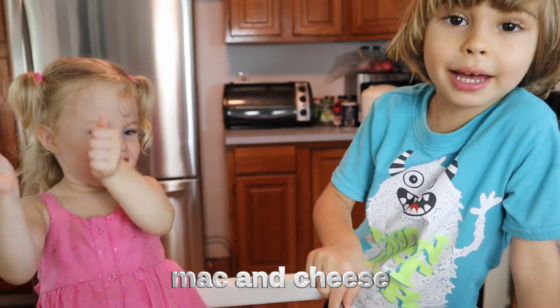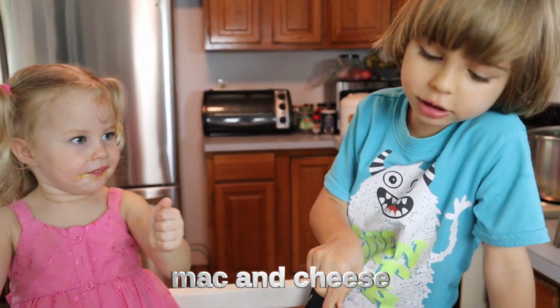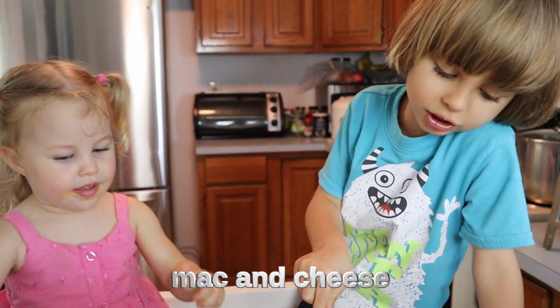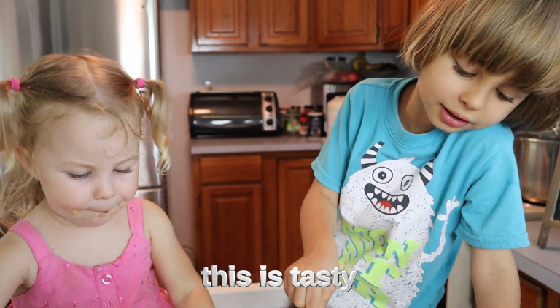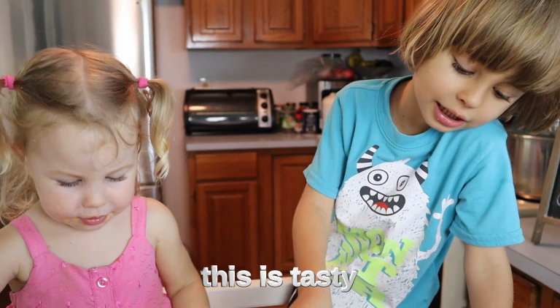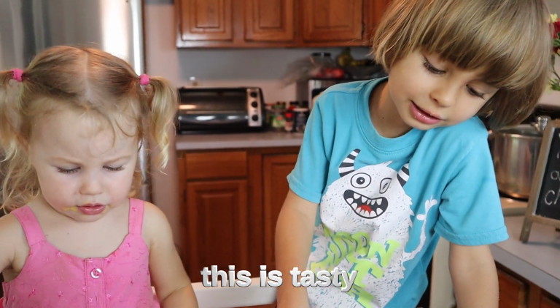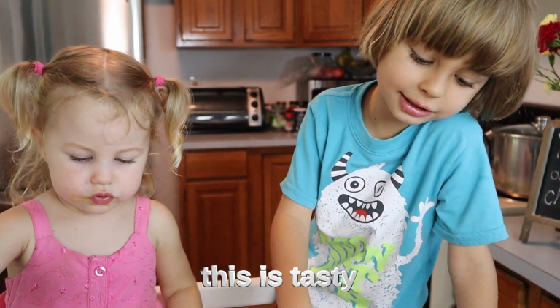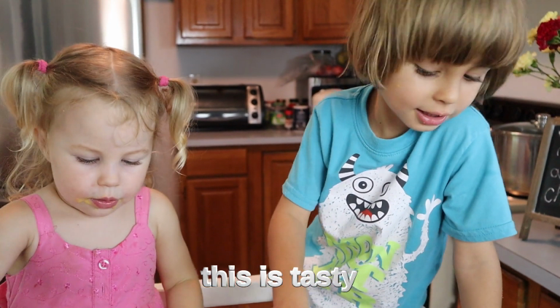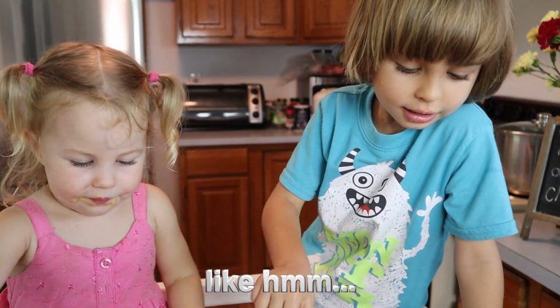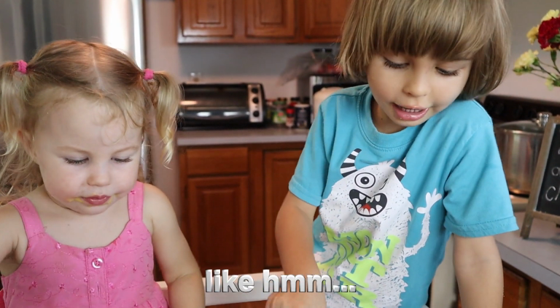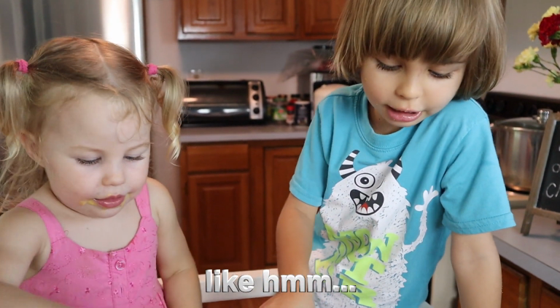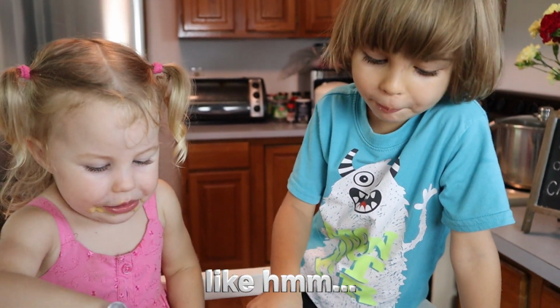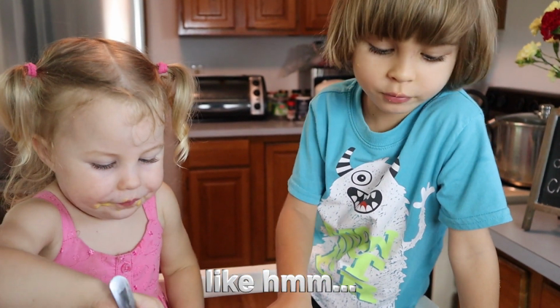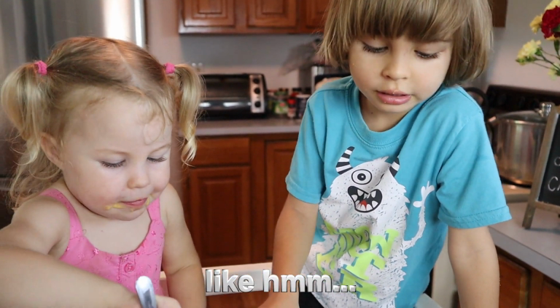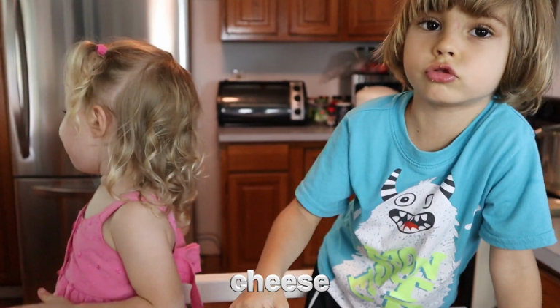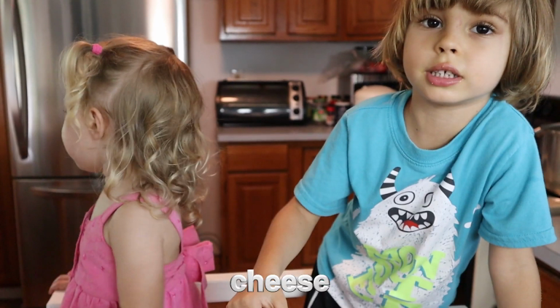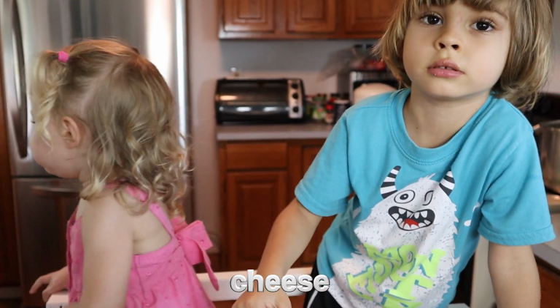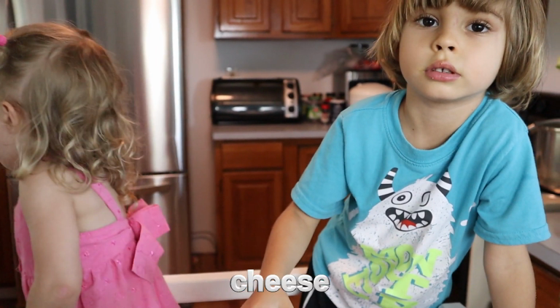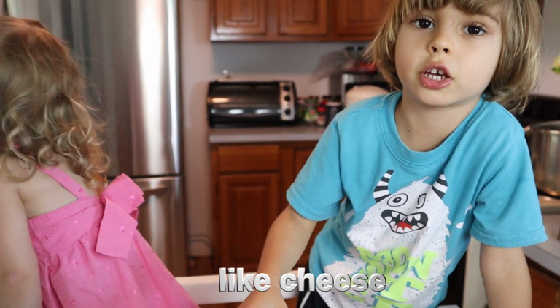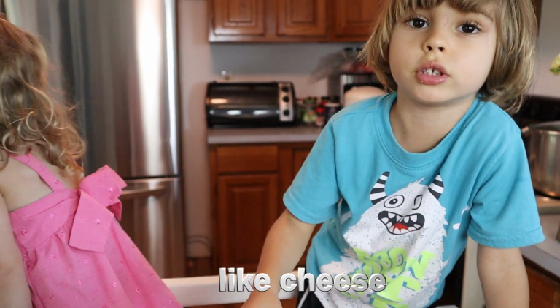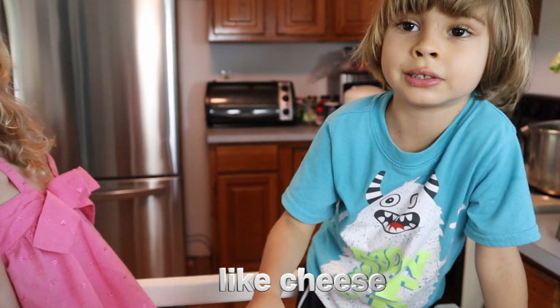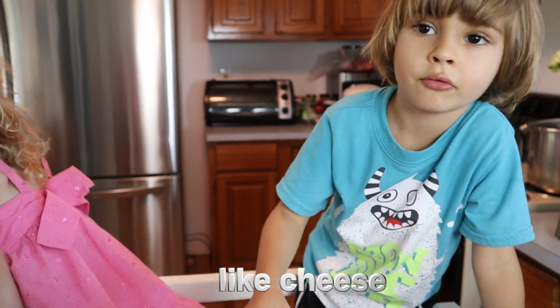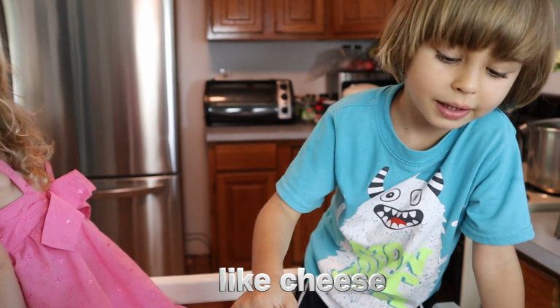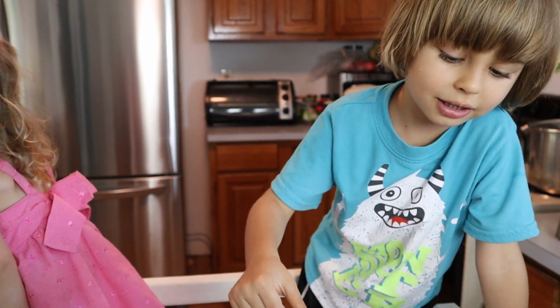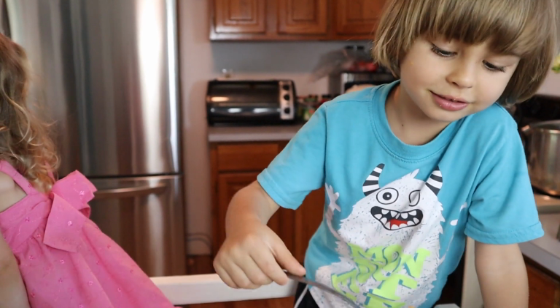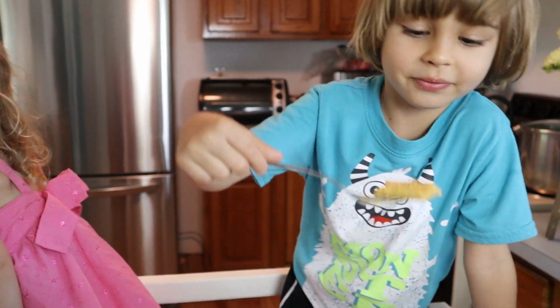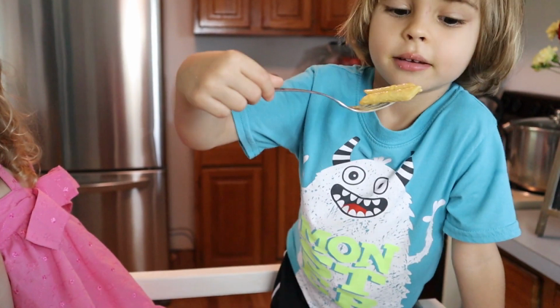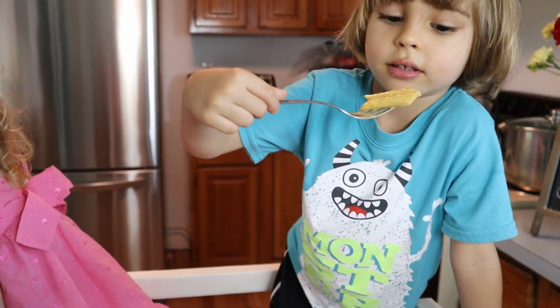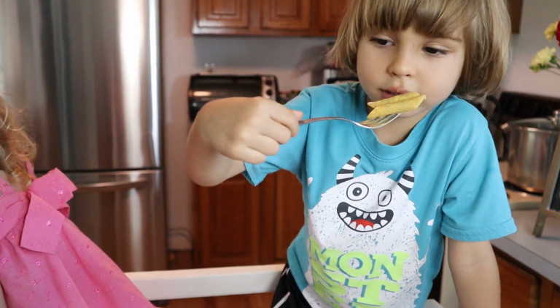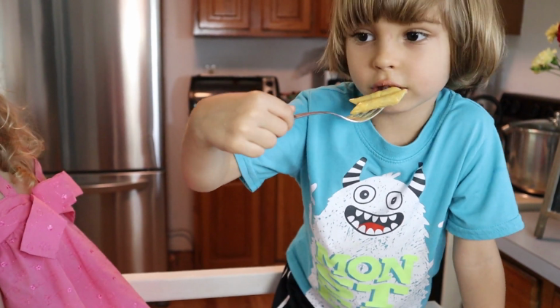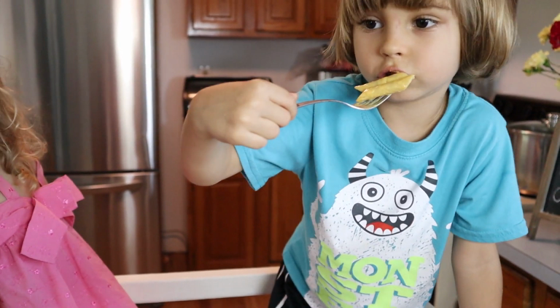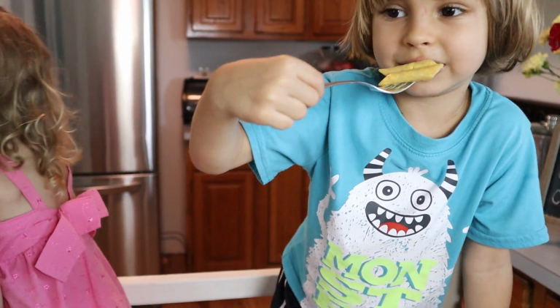There's some cheese! This is basically like cheese. This is a very good cheese.